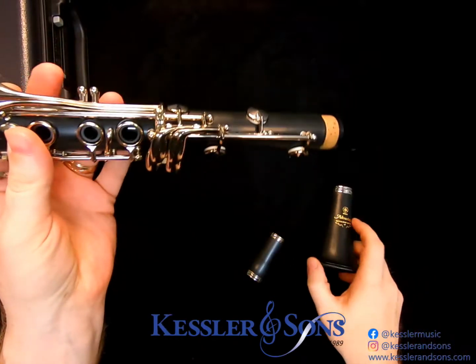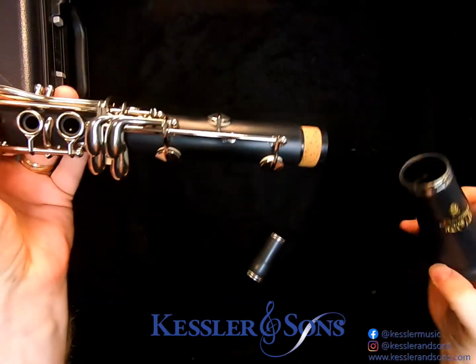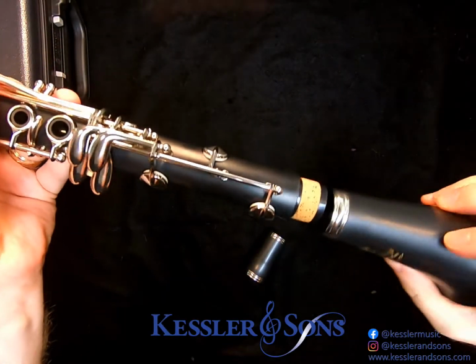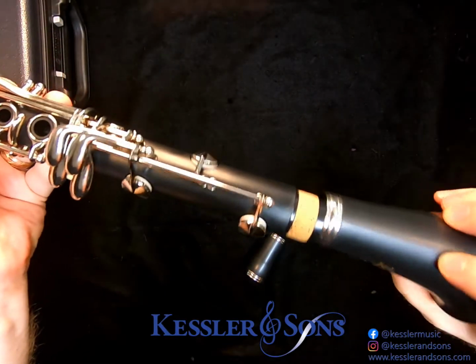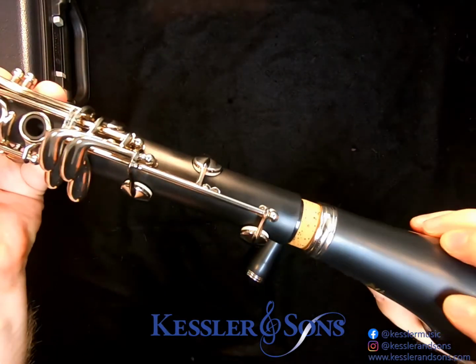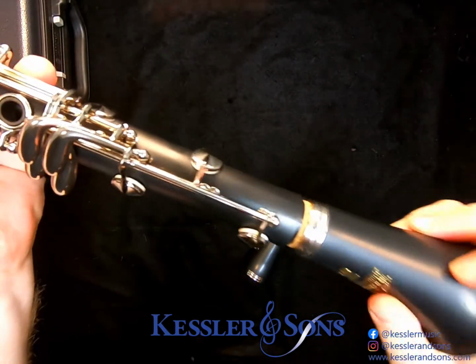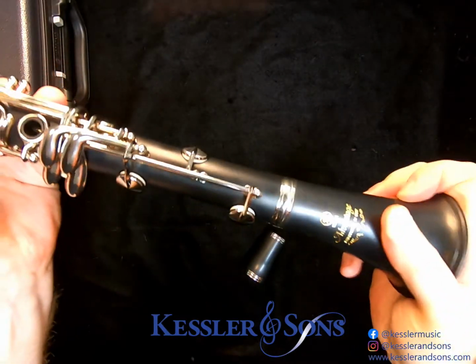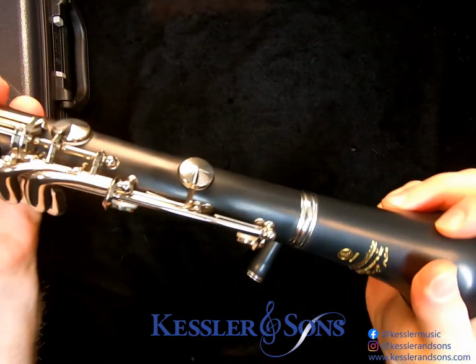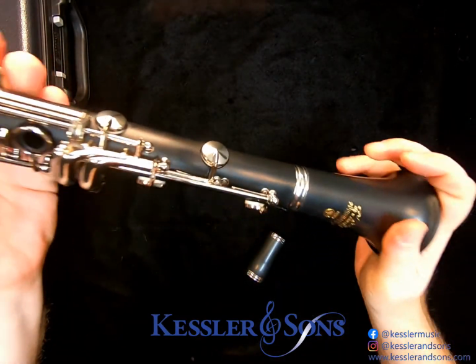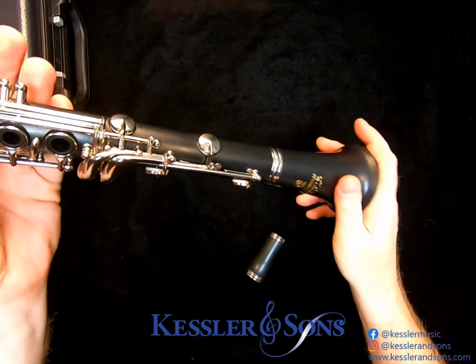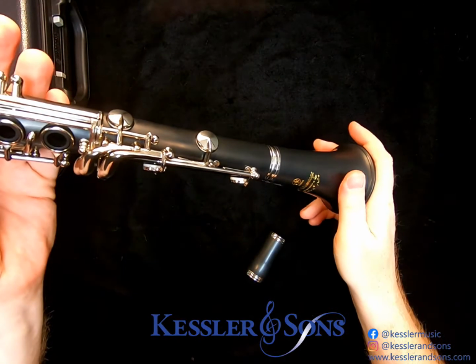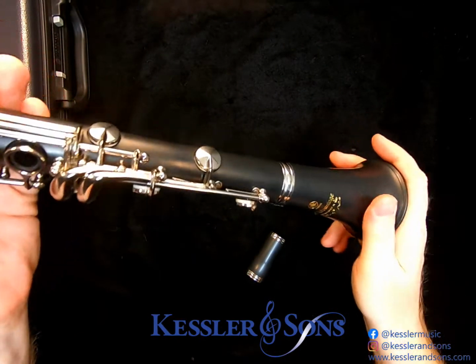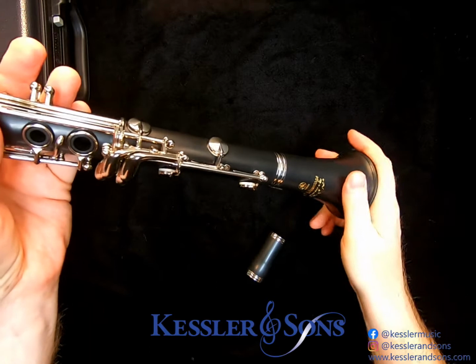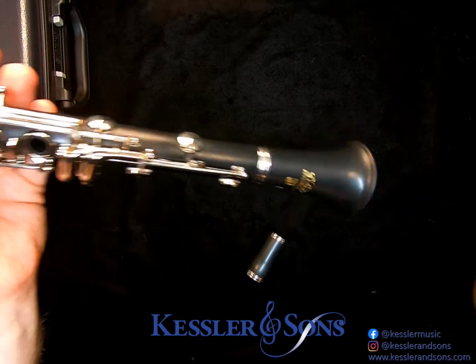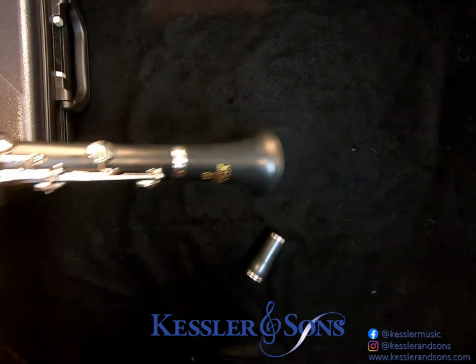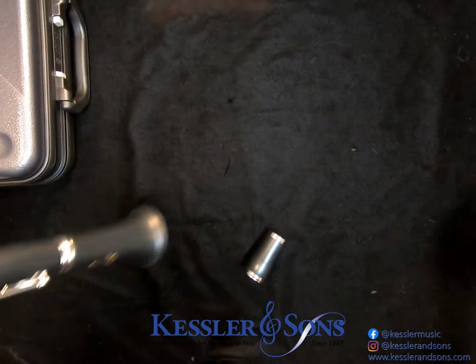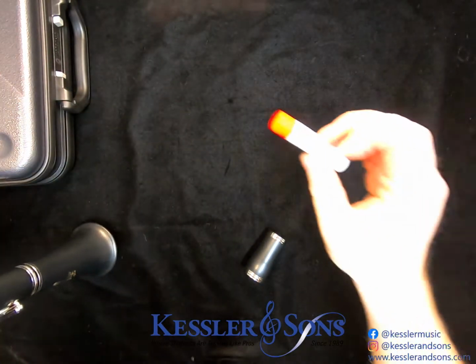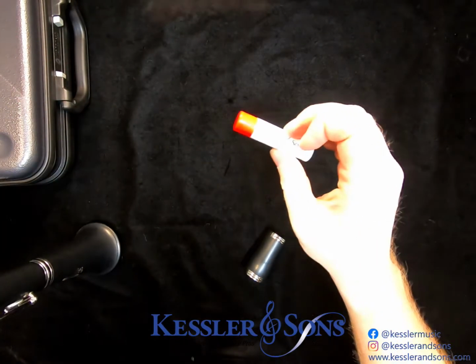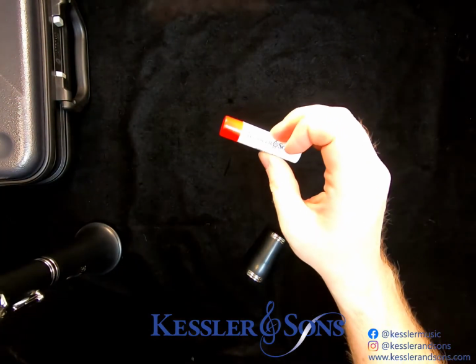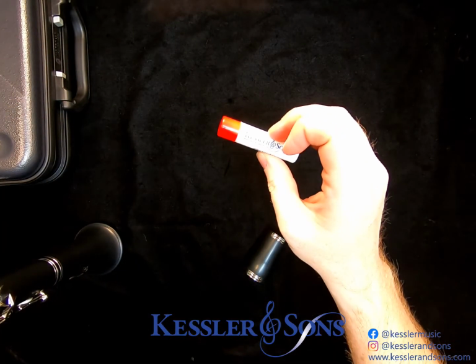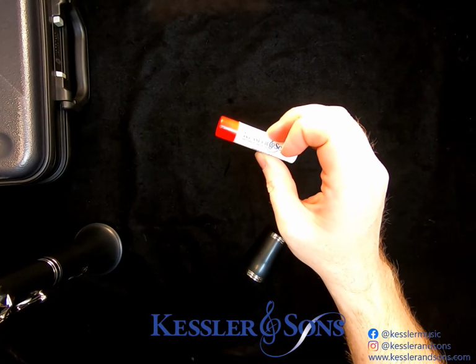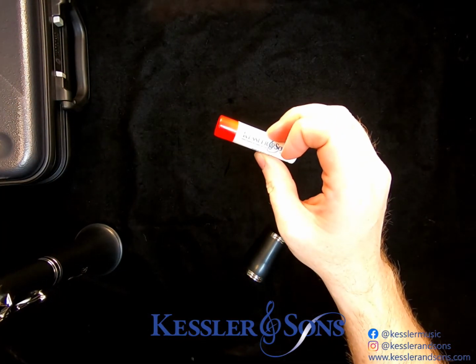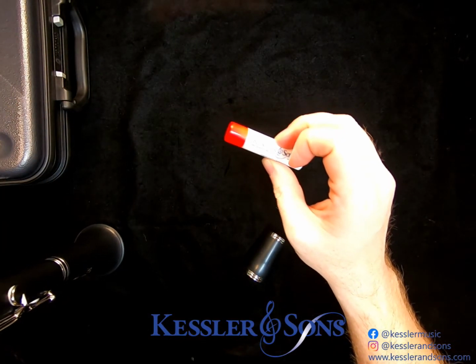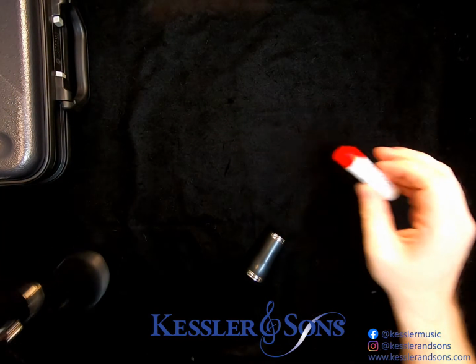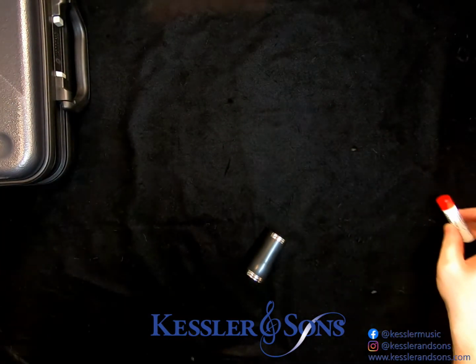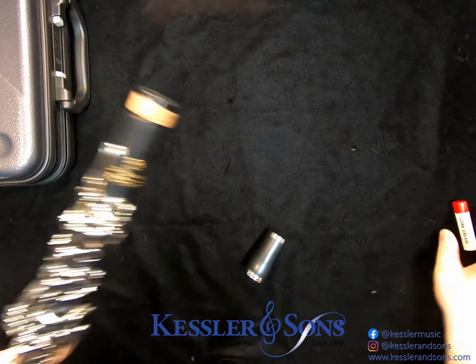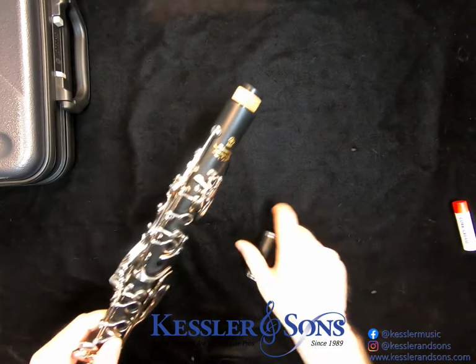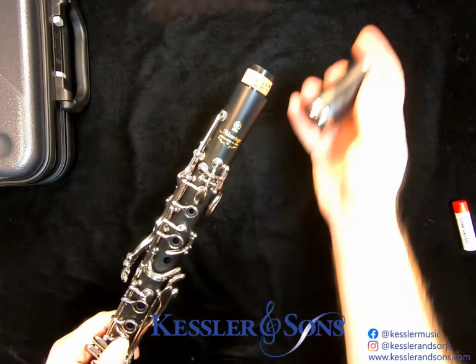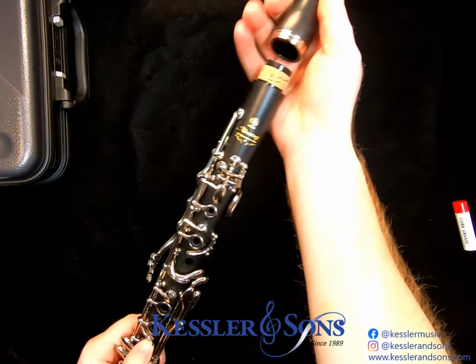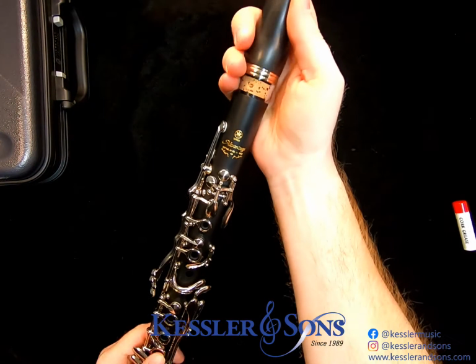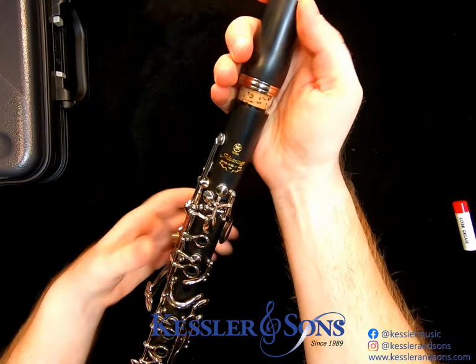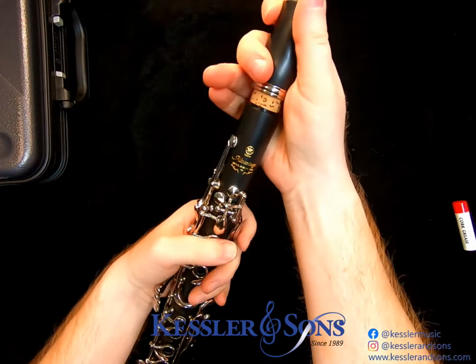Next, you can put on your bell. If any of these joints are tough to put on, you can apply some cork grease to make it simpler. Lastly, you put on the barrel.